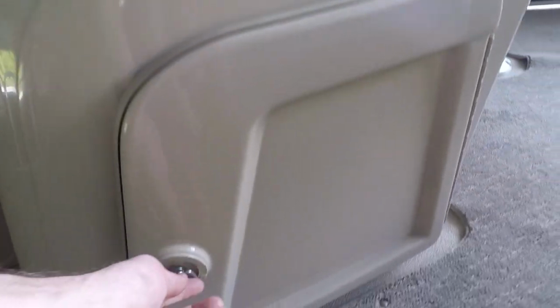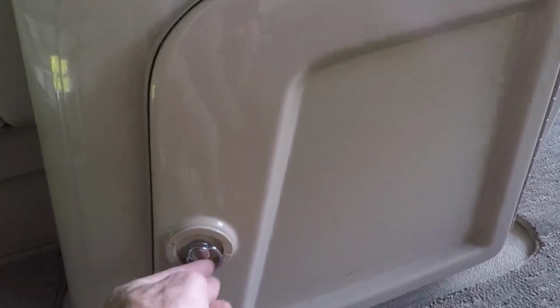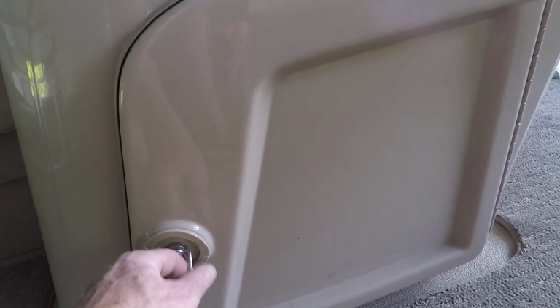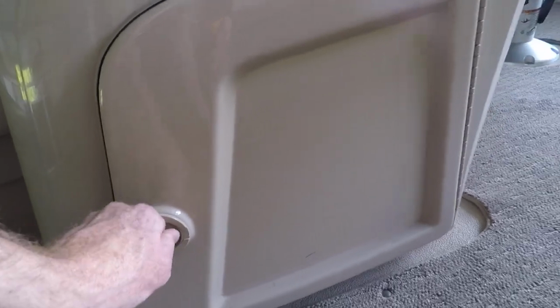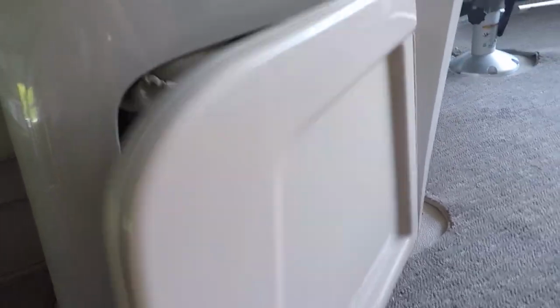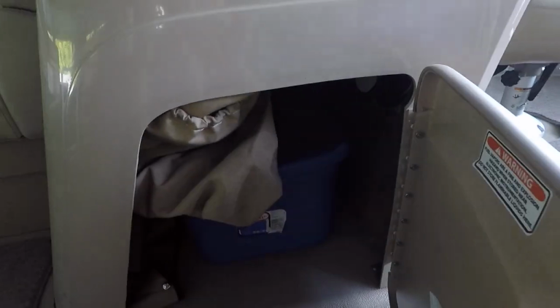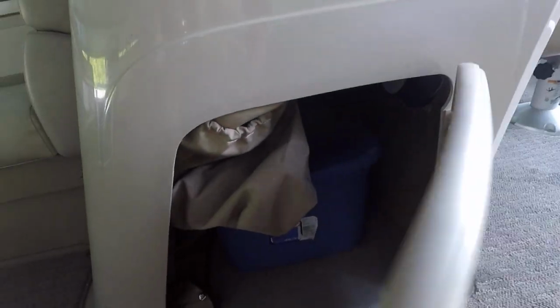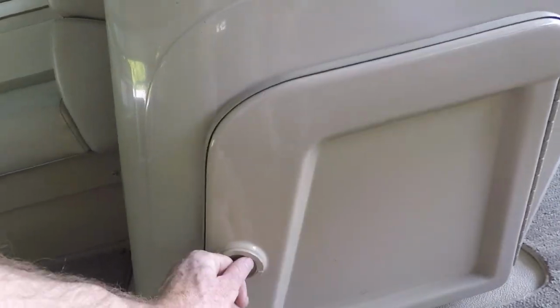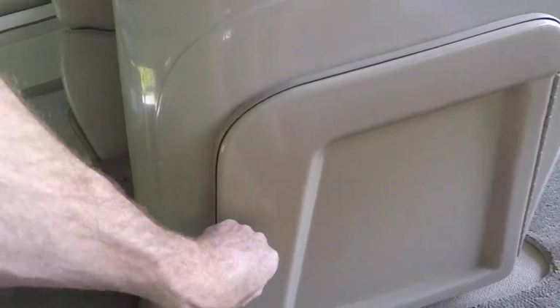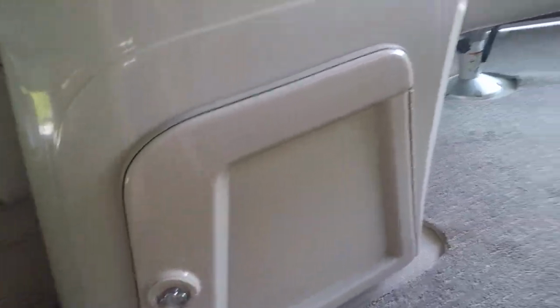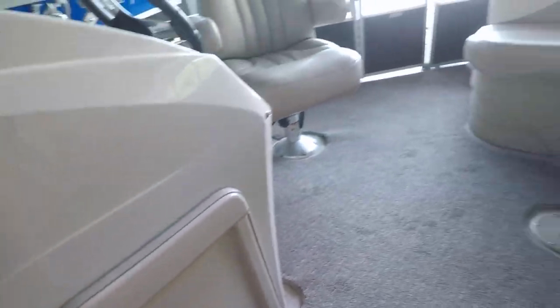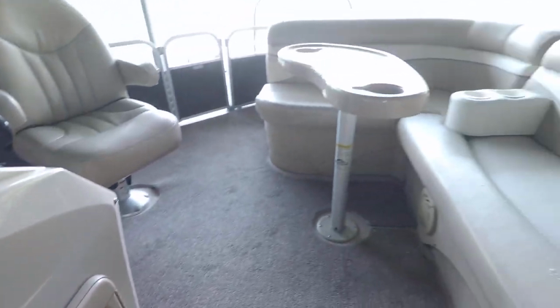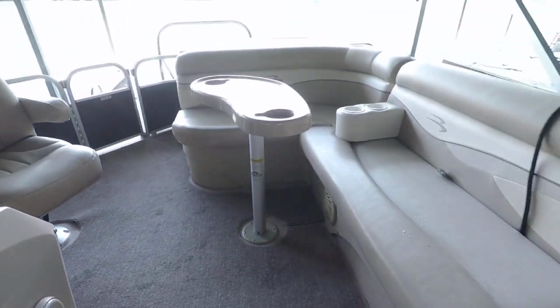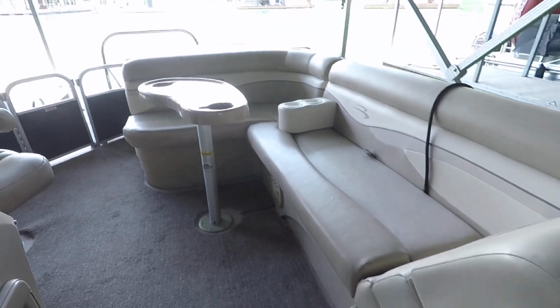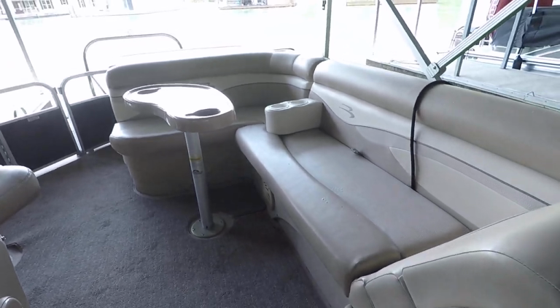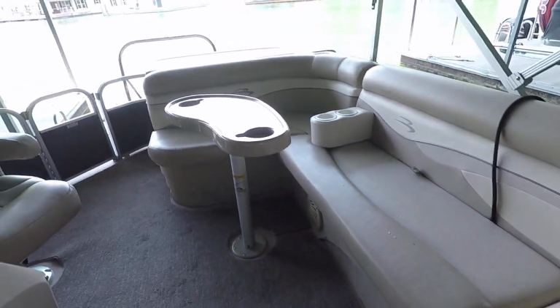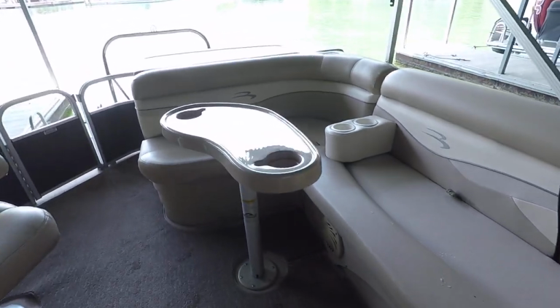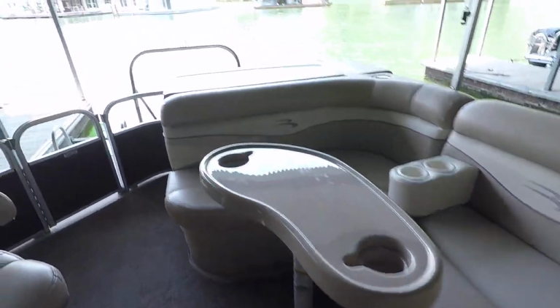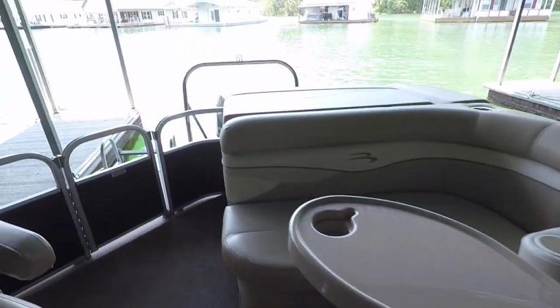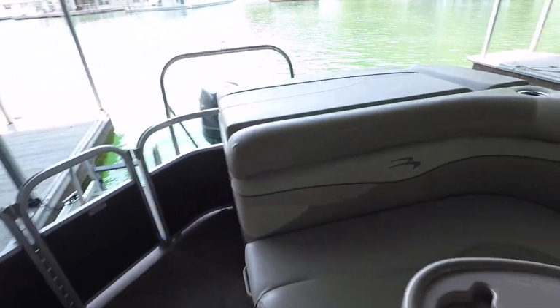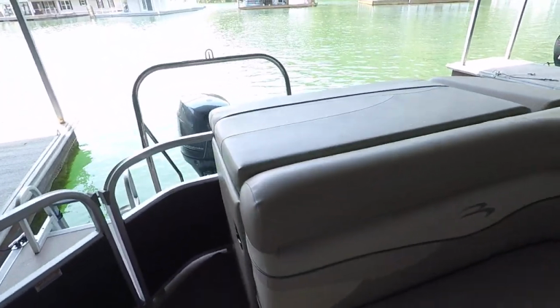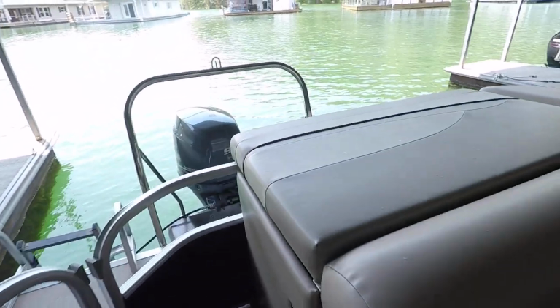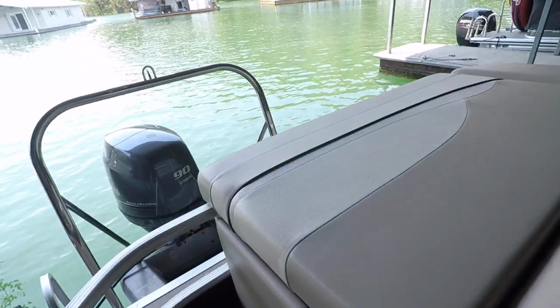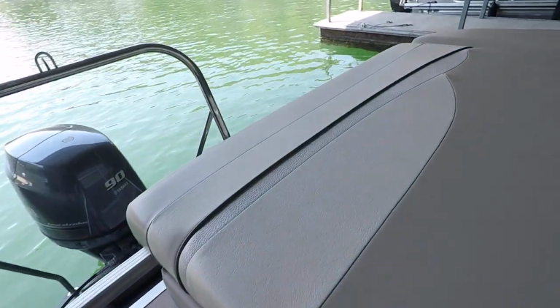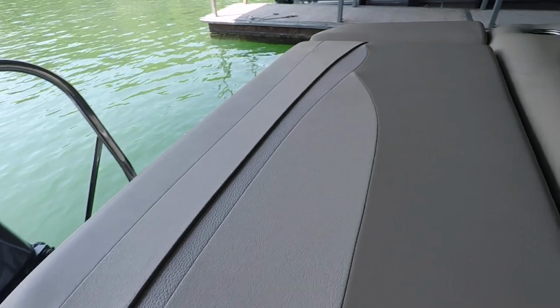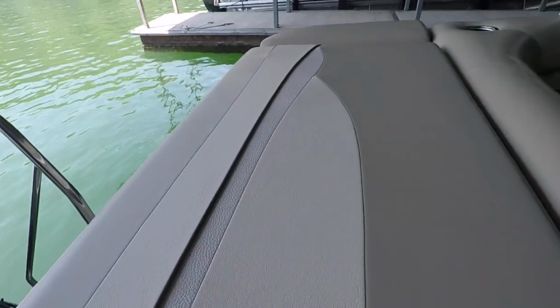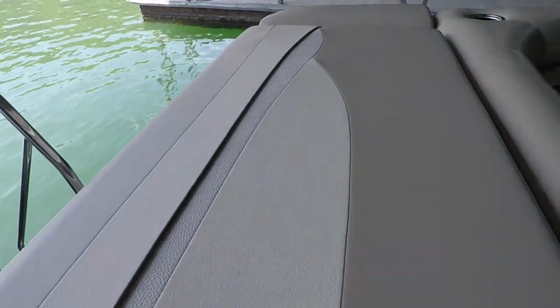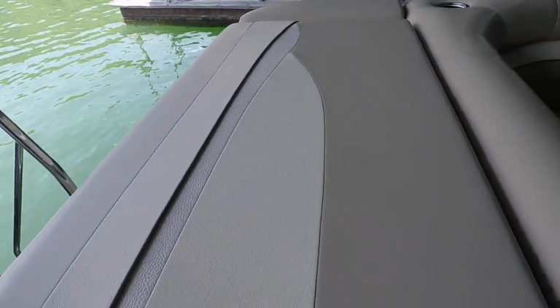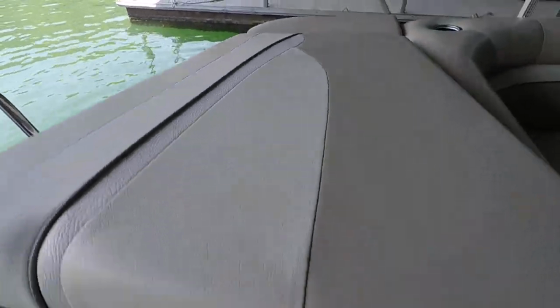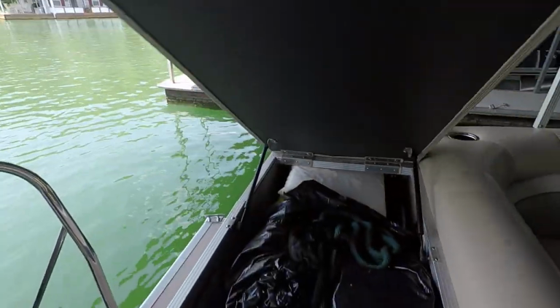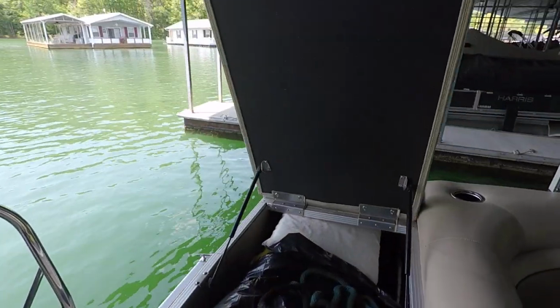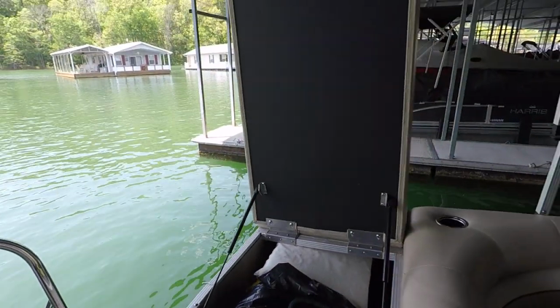You've got some storage built in under your driver's helm seat or driver's console. That is a removable lounge table. You've also got a little sun pad and storage here in the back.